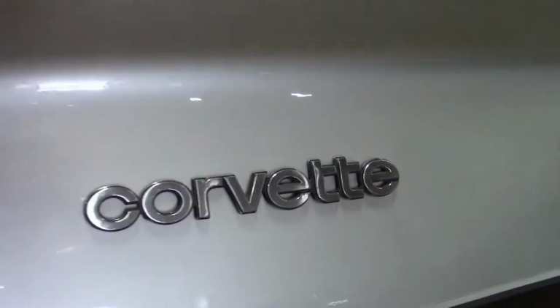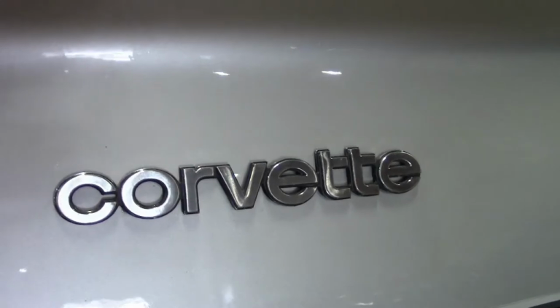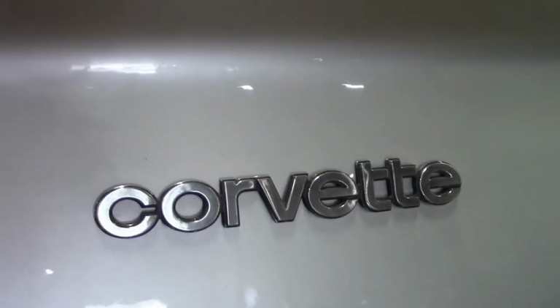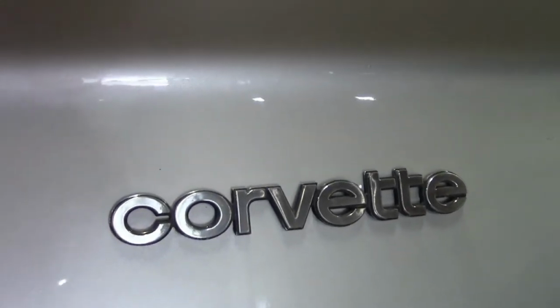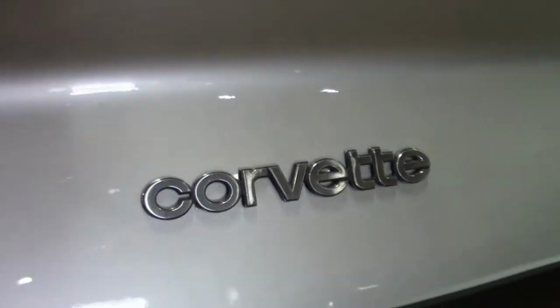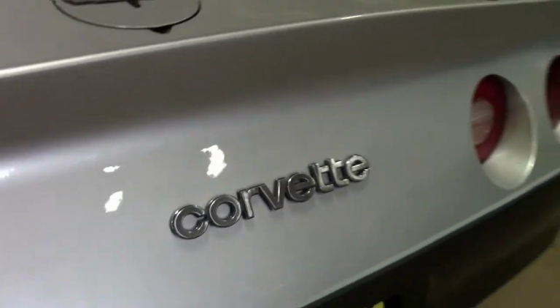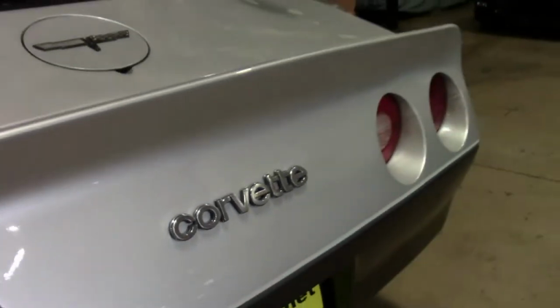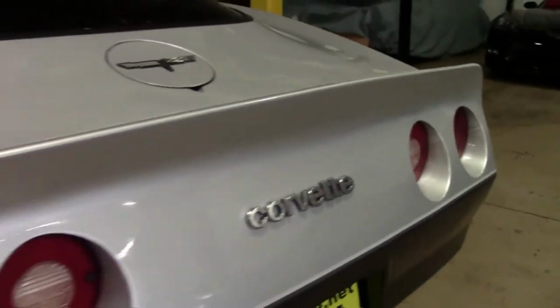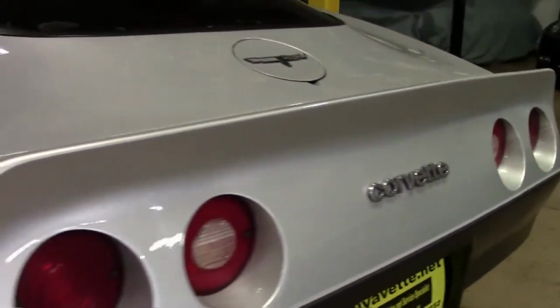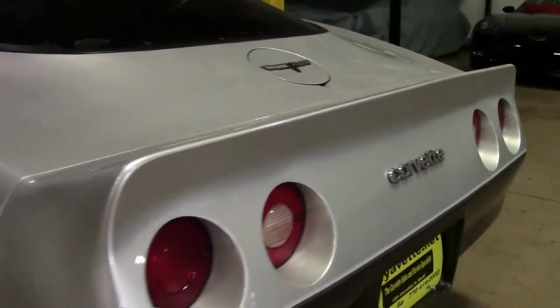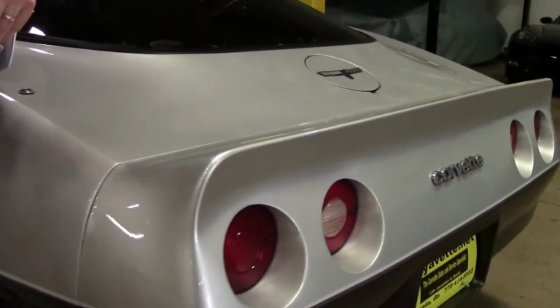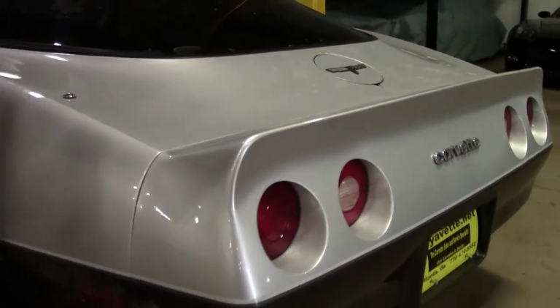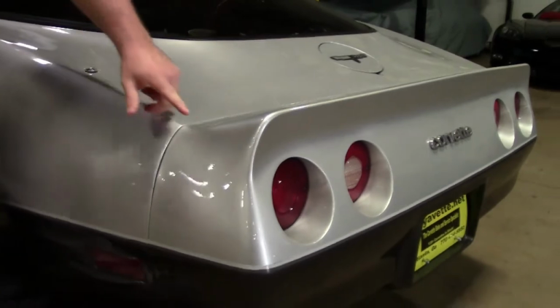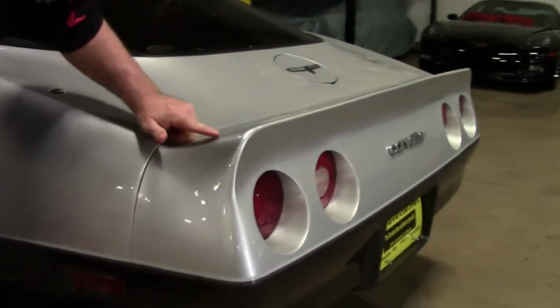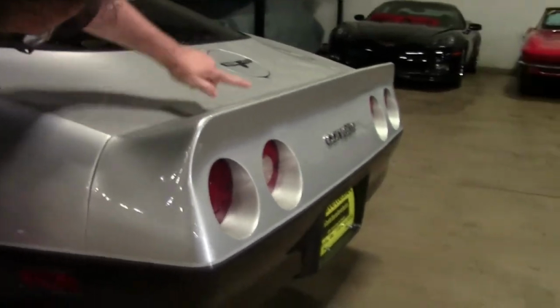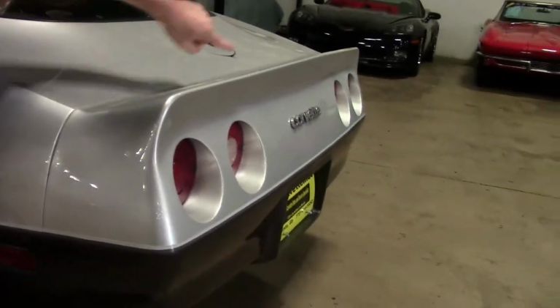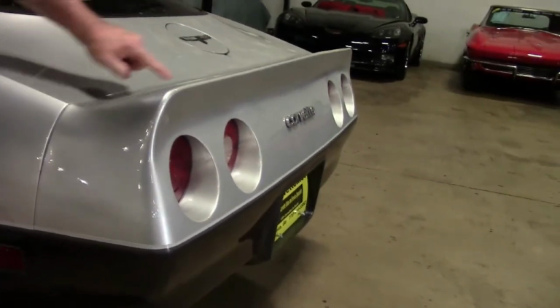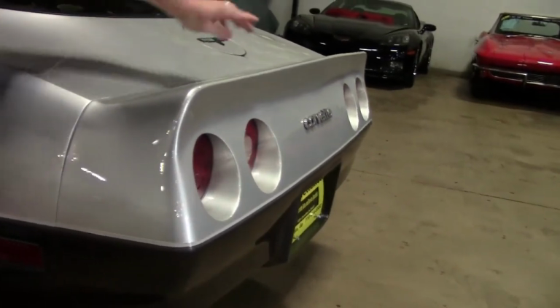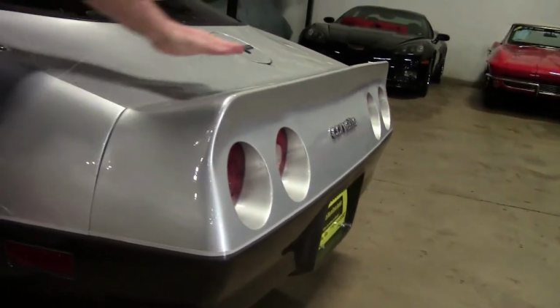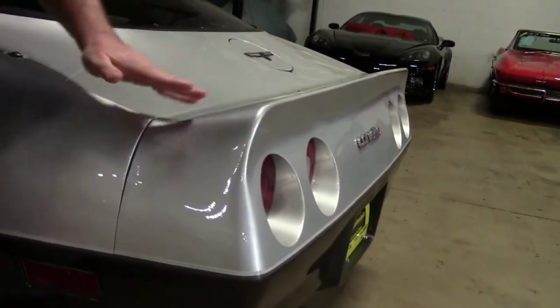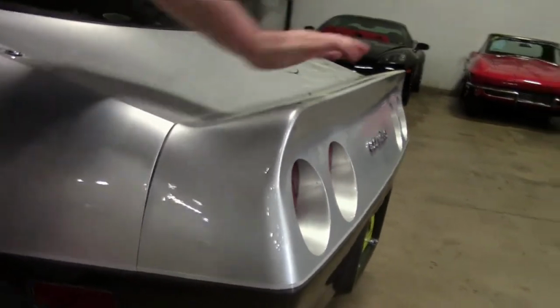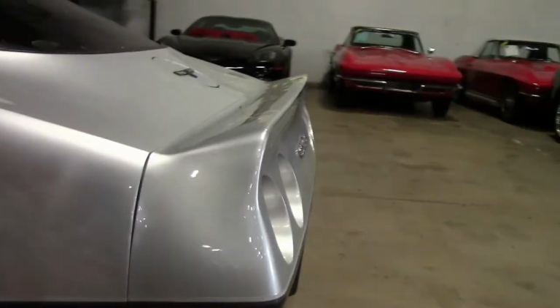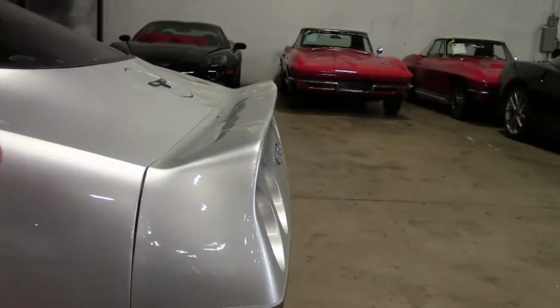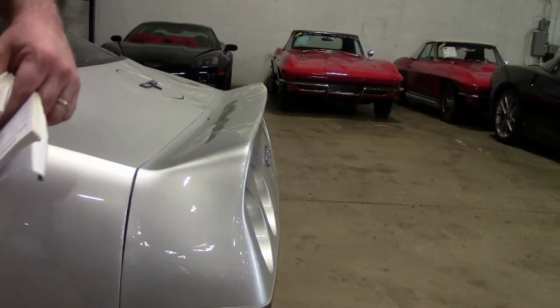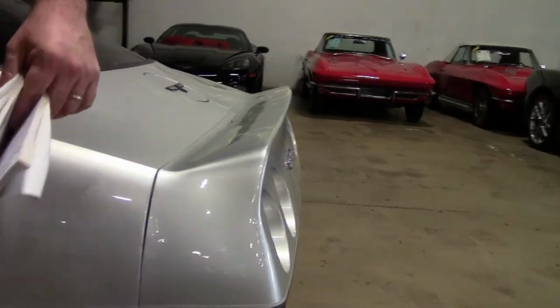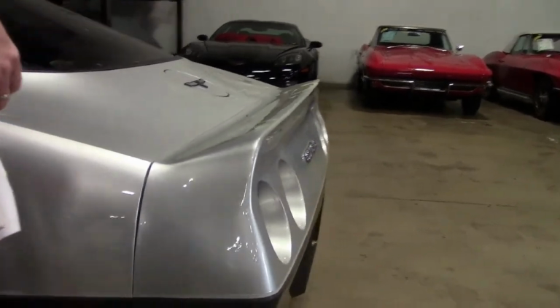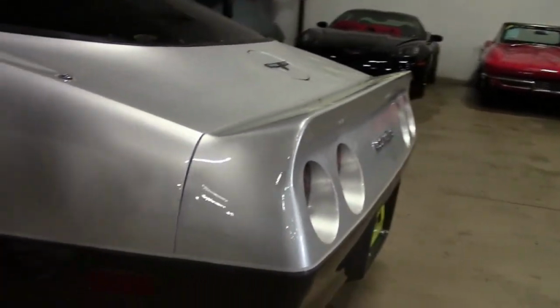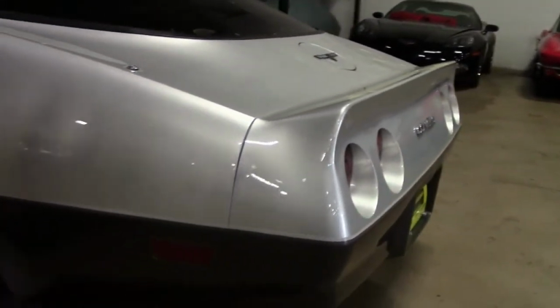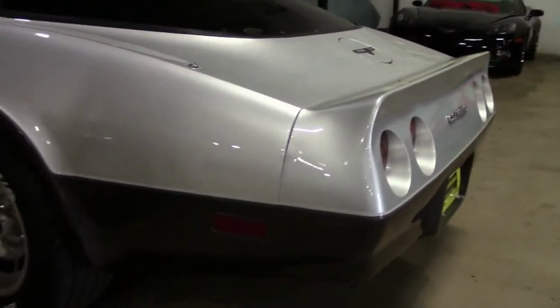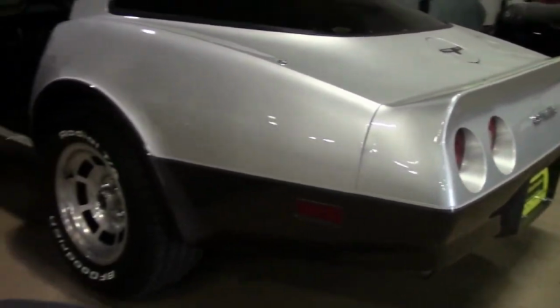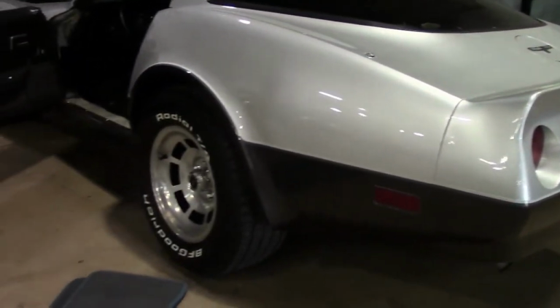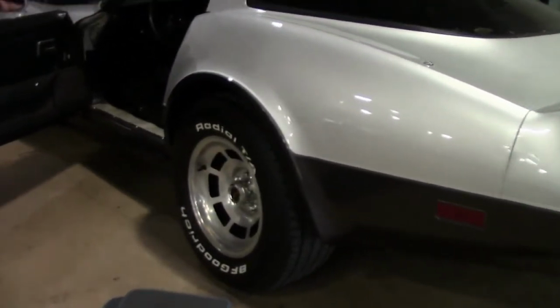I do want to point out the back bumper on this car. Typically on the '81 and '82s you see them being very wavy. This one is nice and straight — it's in excellent shape.